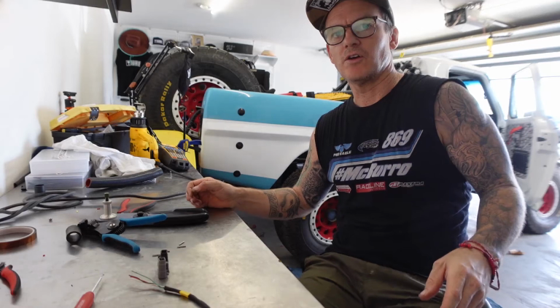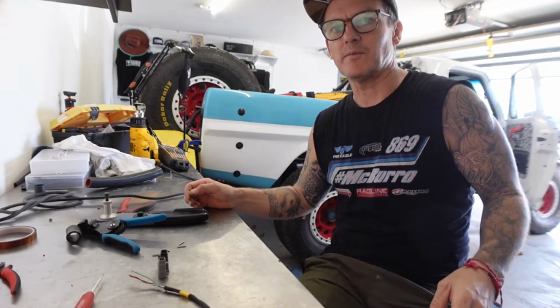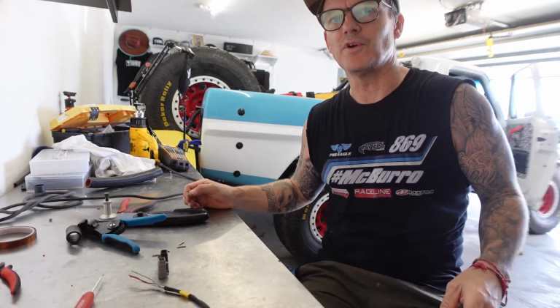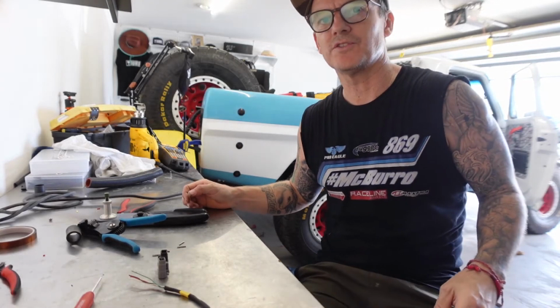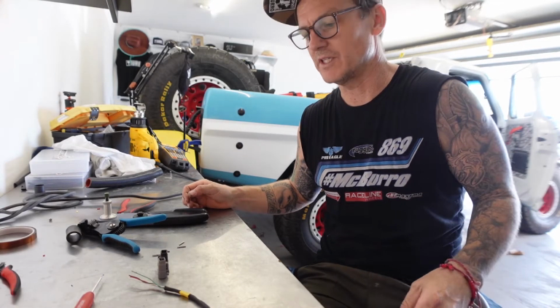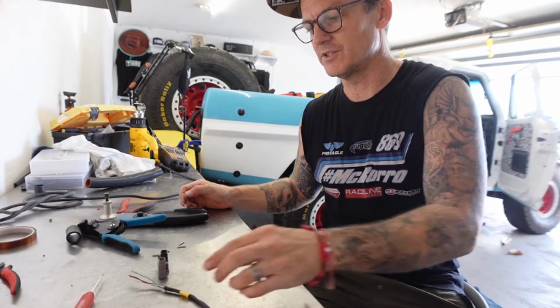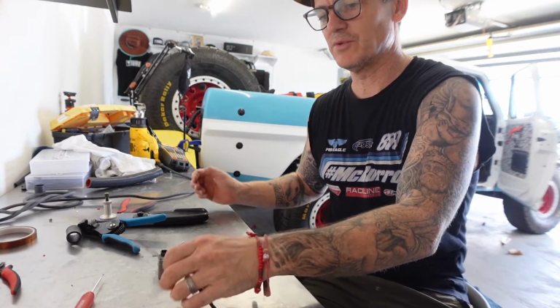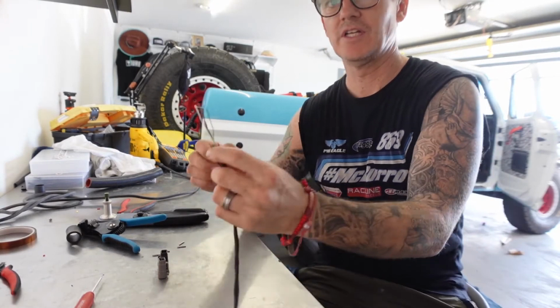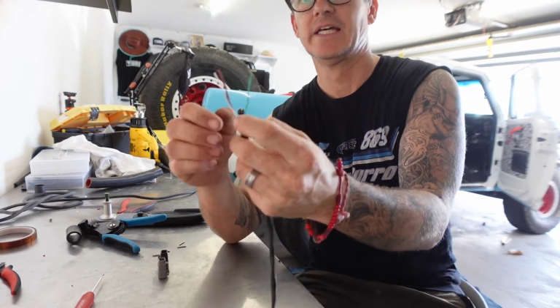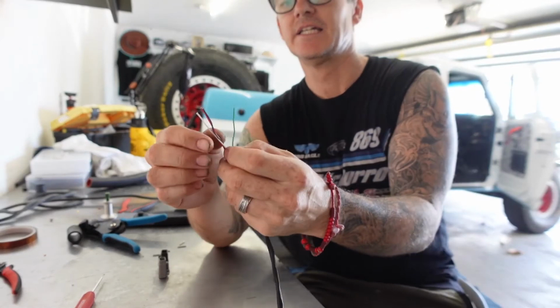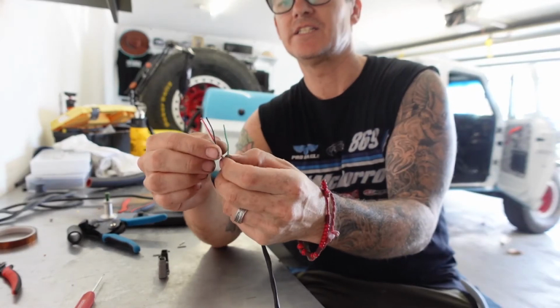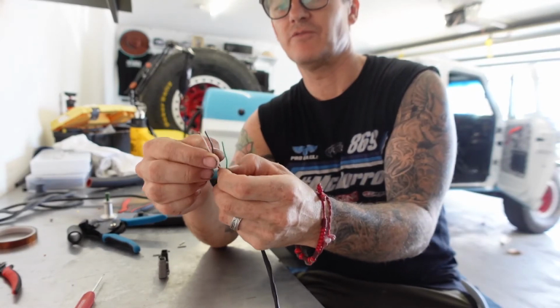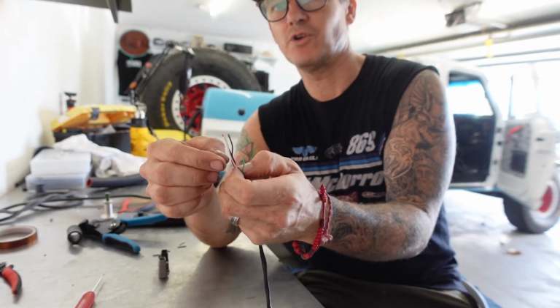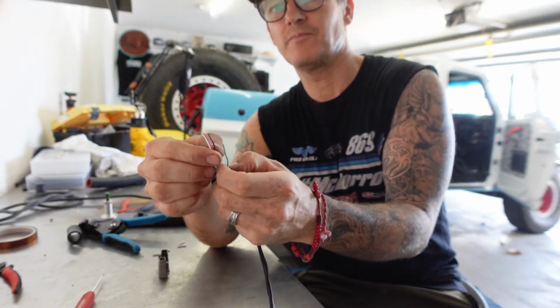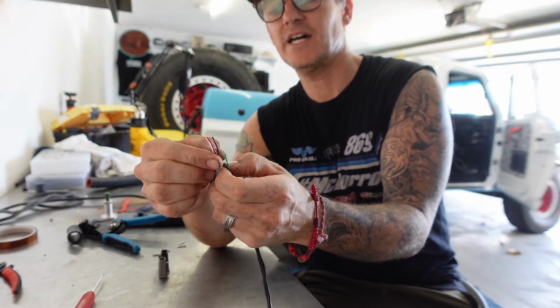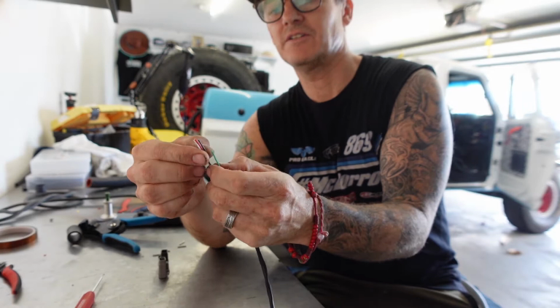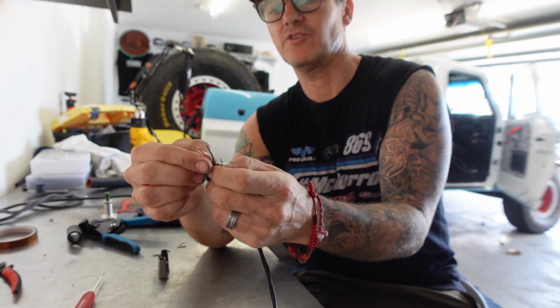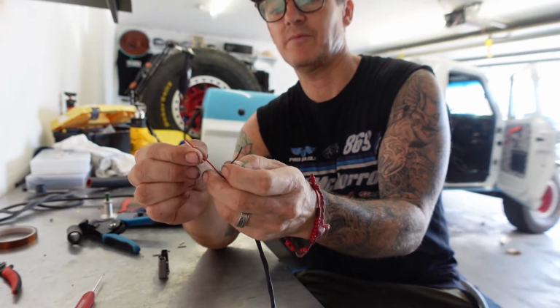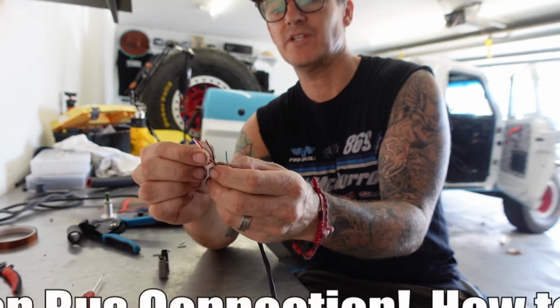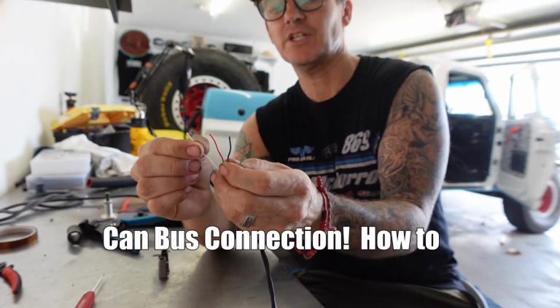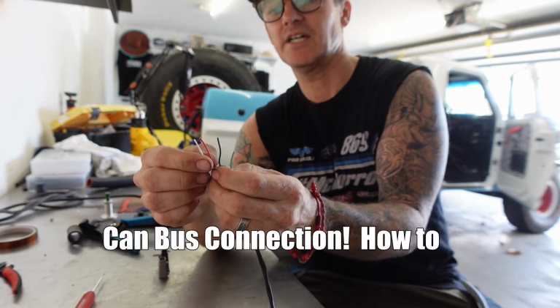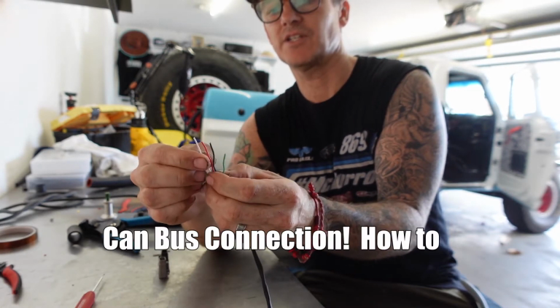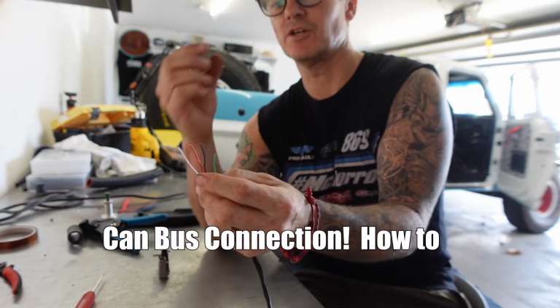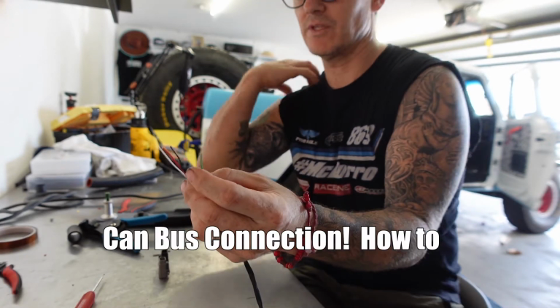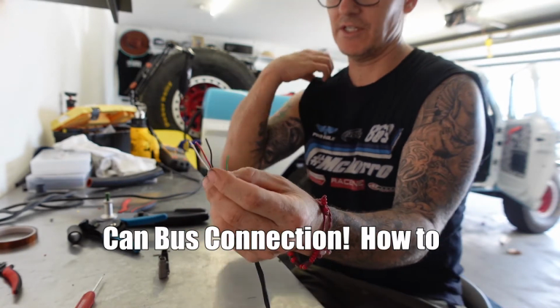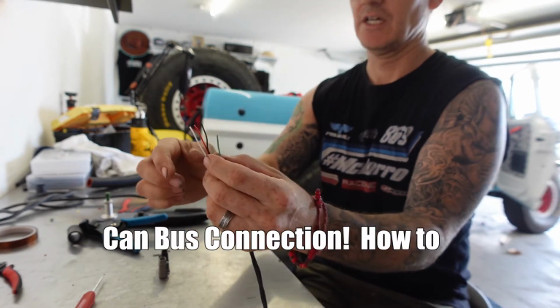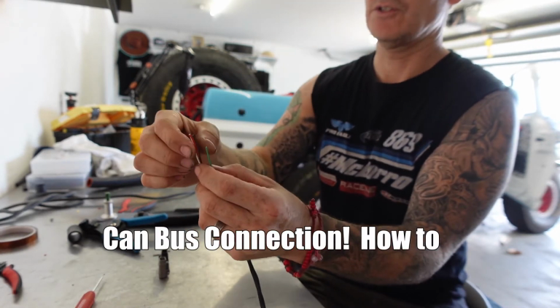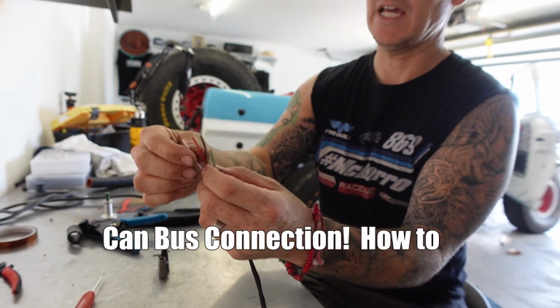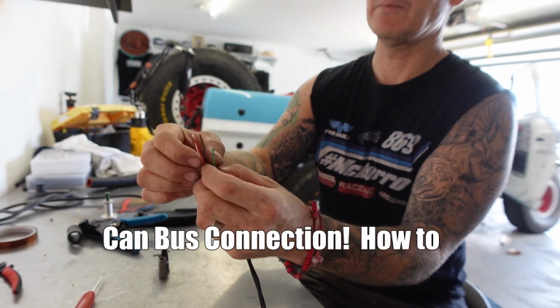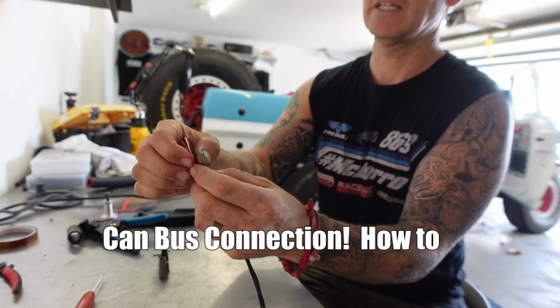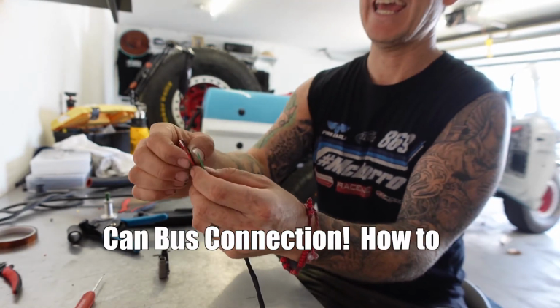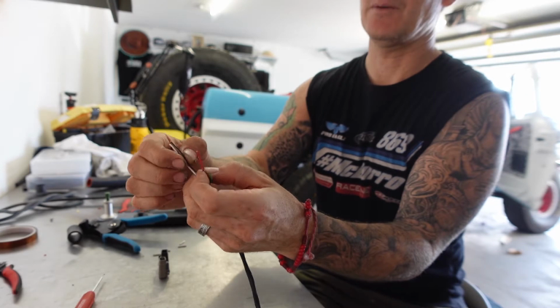All right, we're going to do a simple DTM 4 pinout. This is for a CAN bus network and it's going to go between the two AEM CAN hubs.